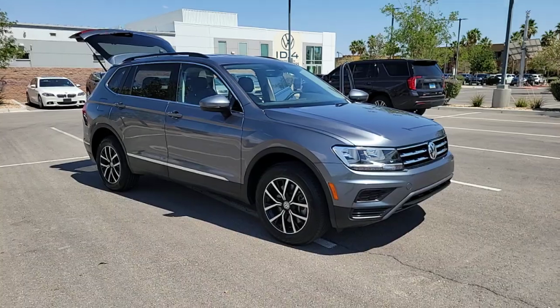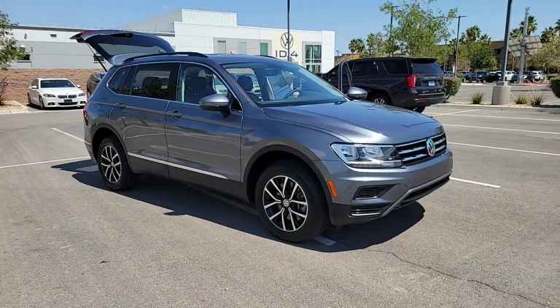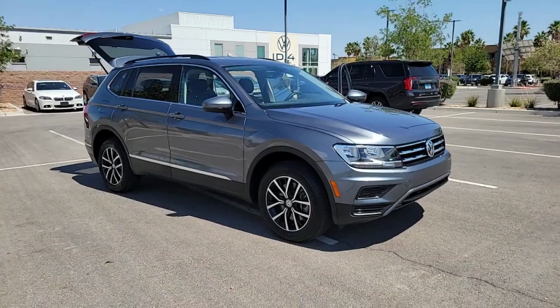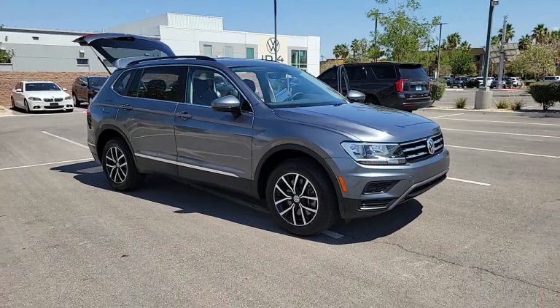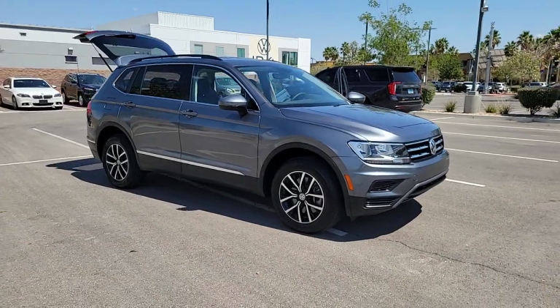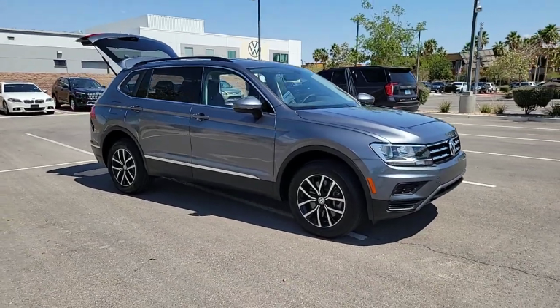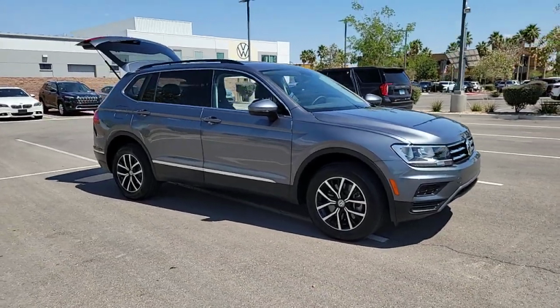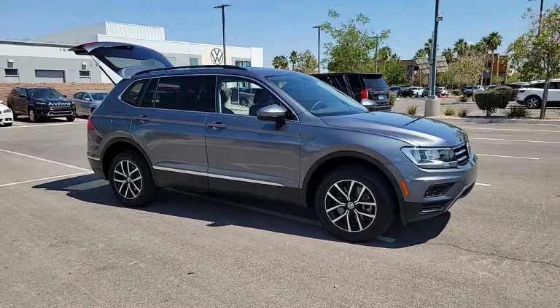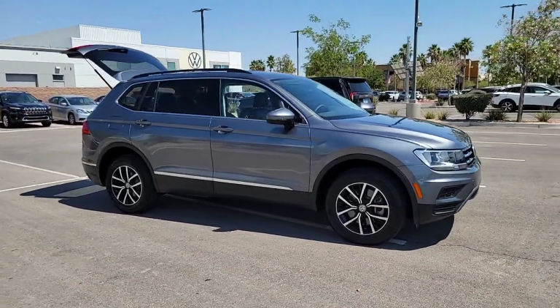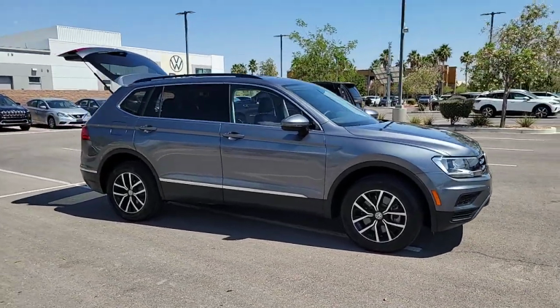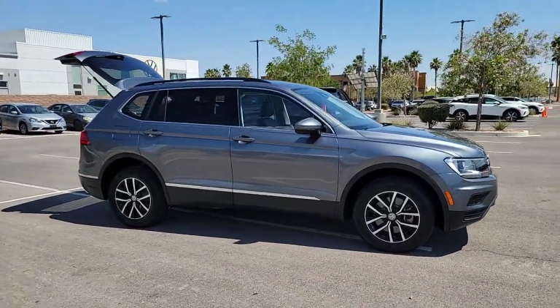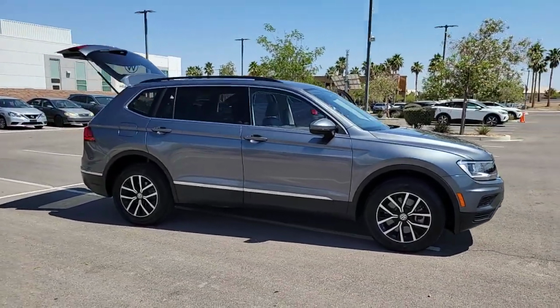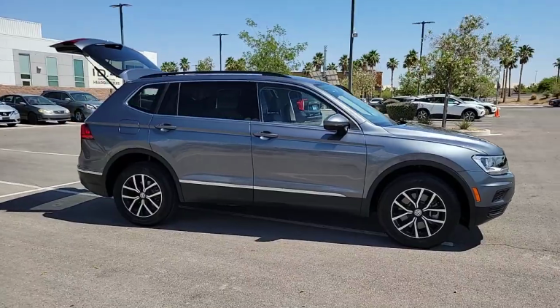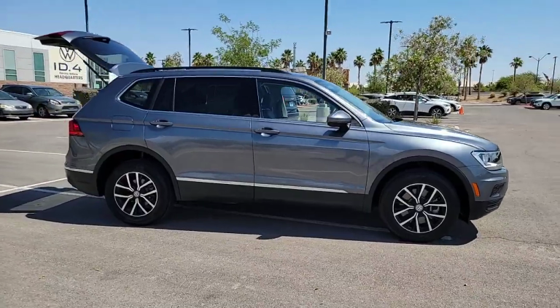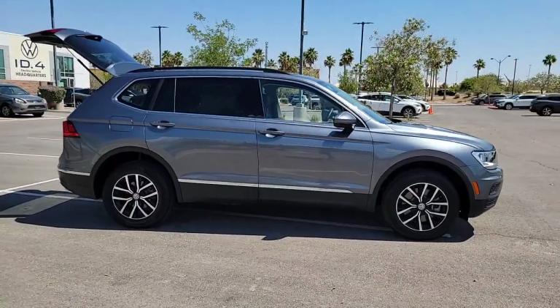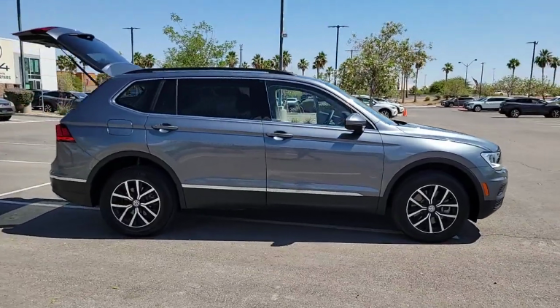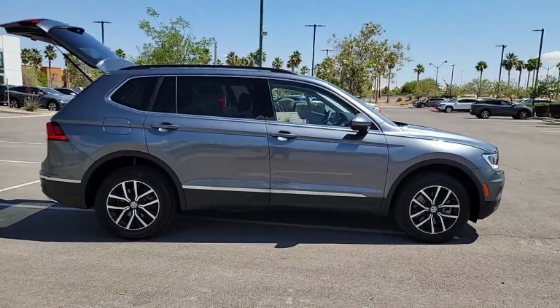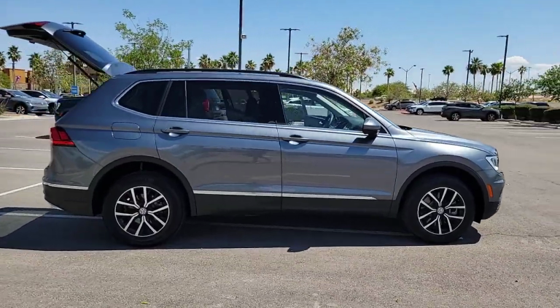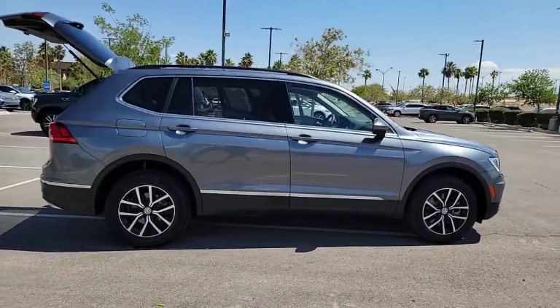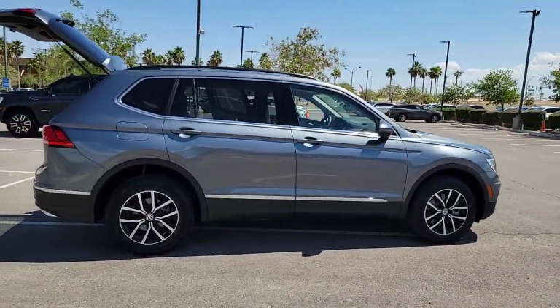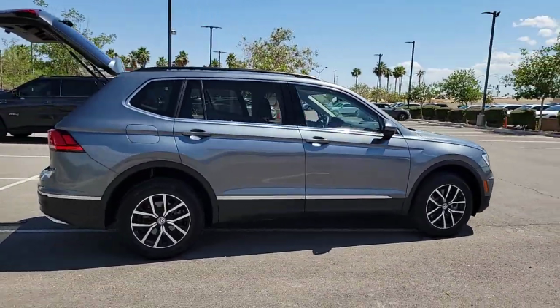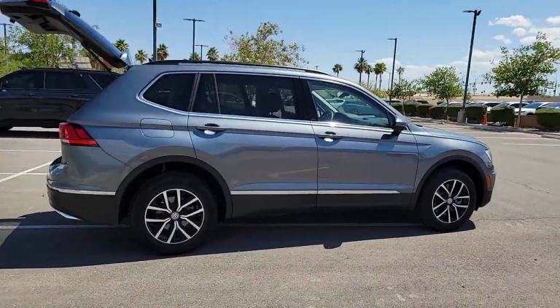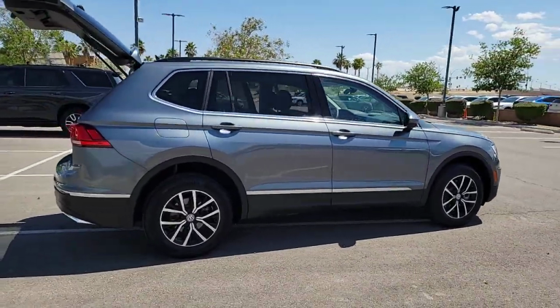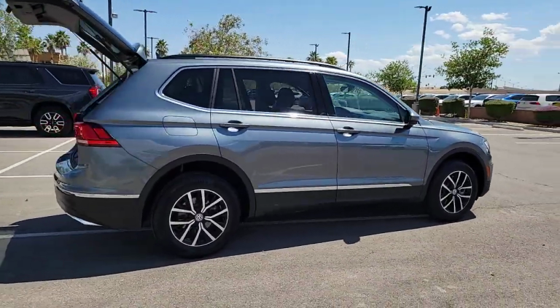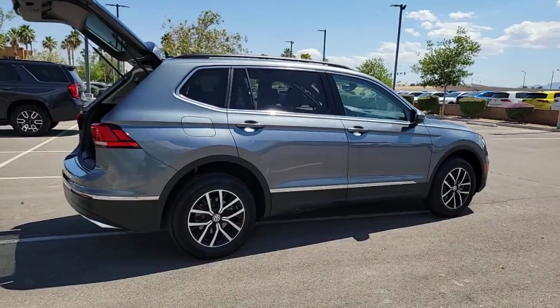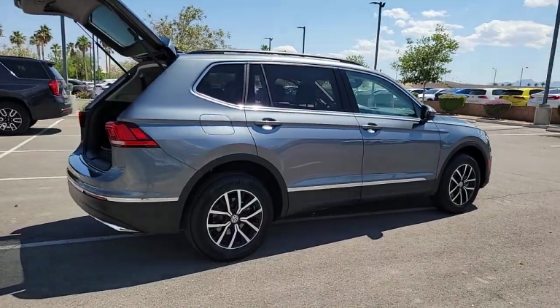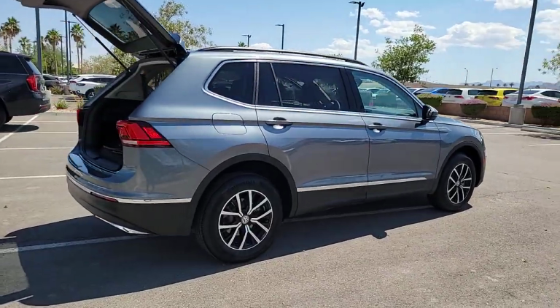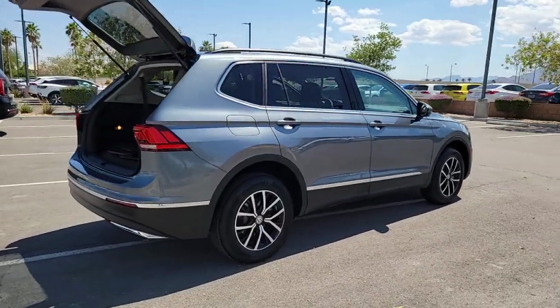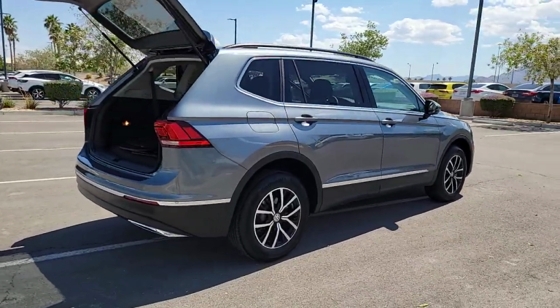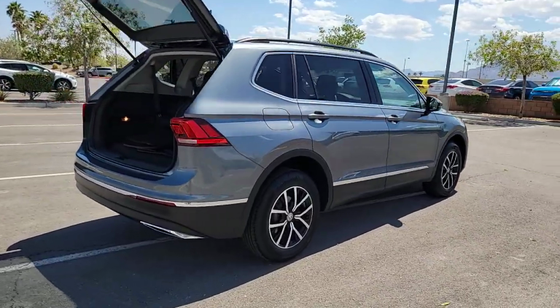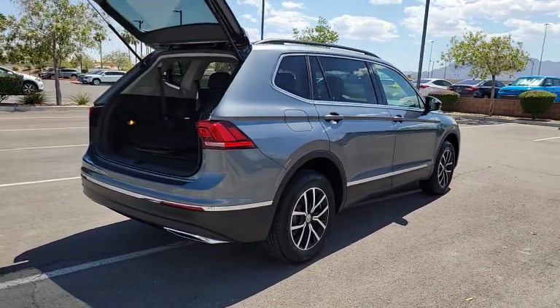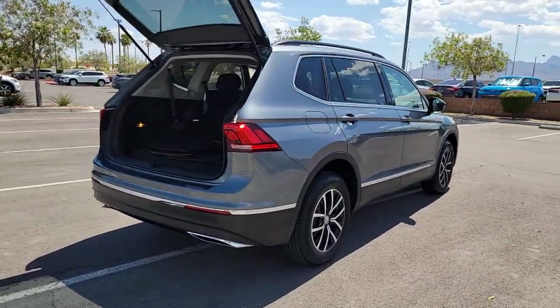Can you see yourself in the 2021 Volkswagen Tiguan? This vehicle is an outstanding buy with fewer than 30,000 miles on the odometer. This versatile Tiguan was built to keep up with your family's busy lifestyle.